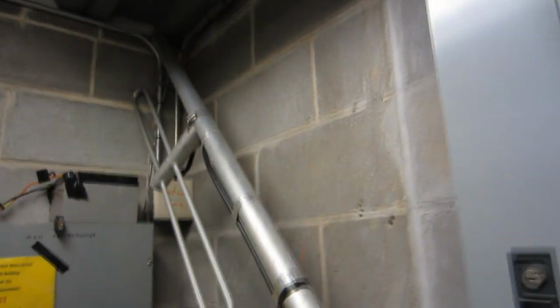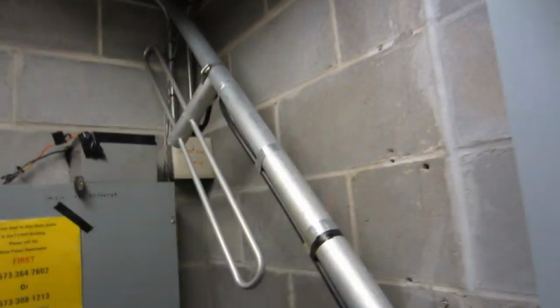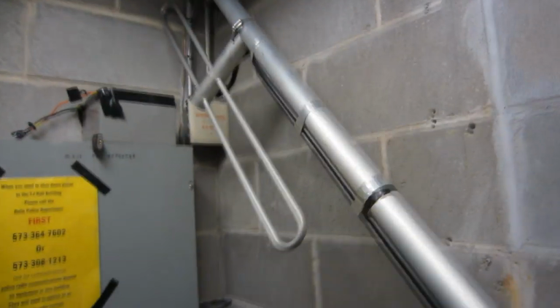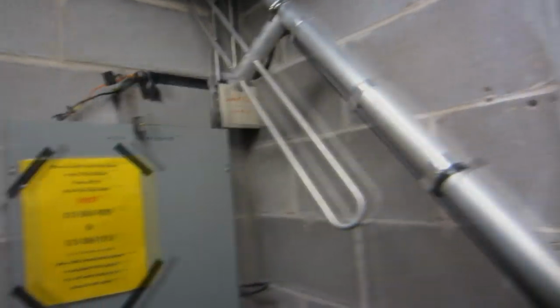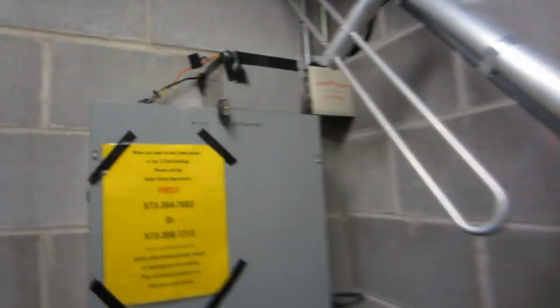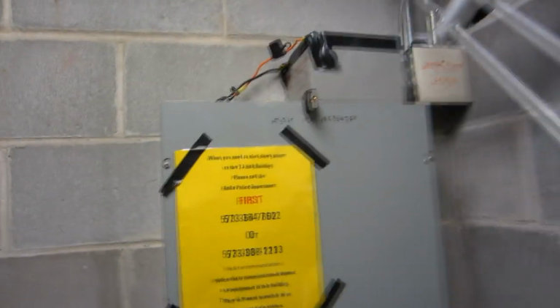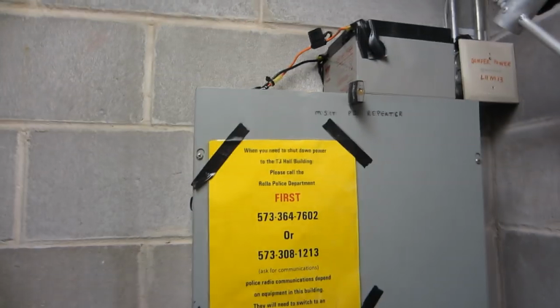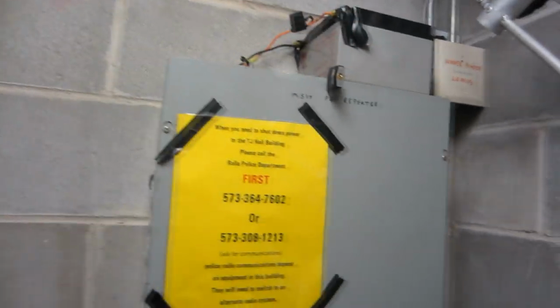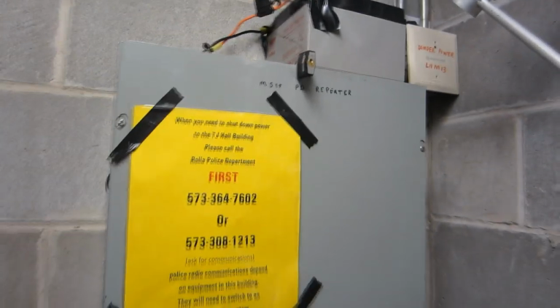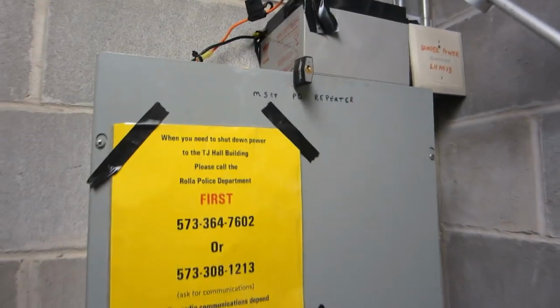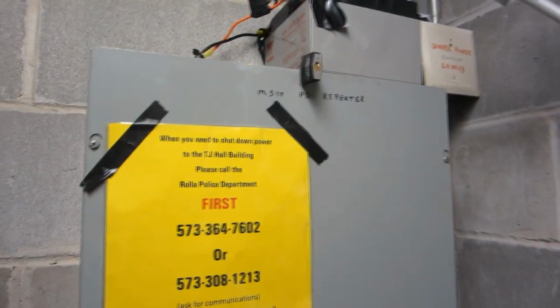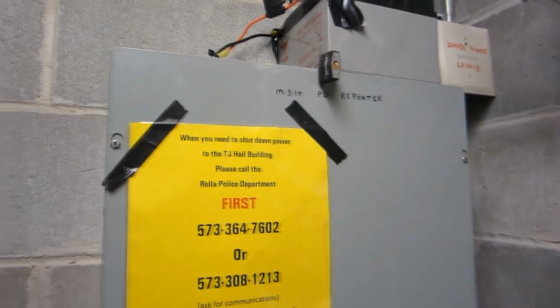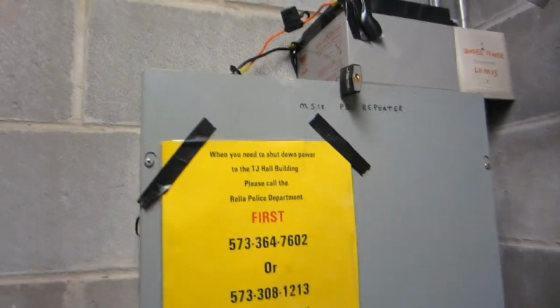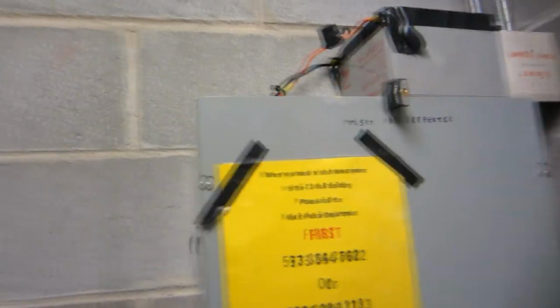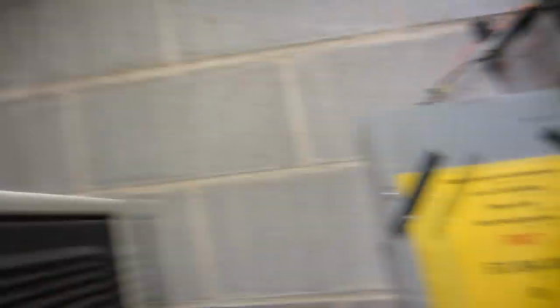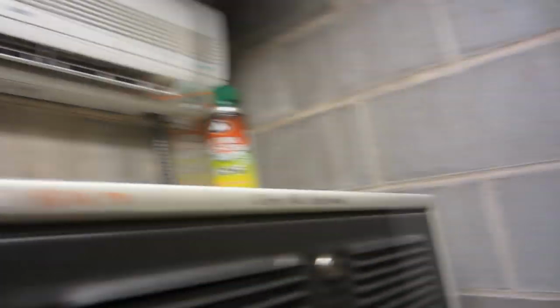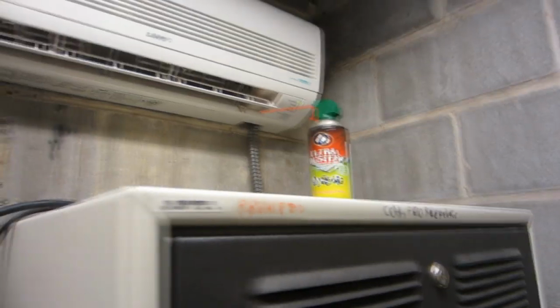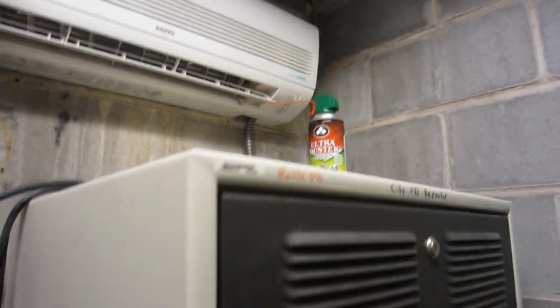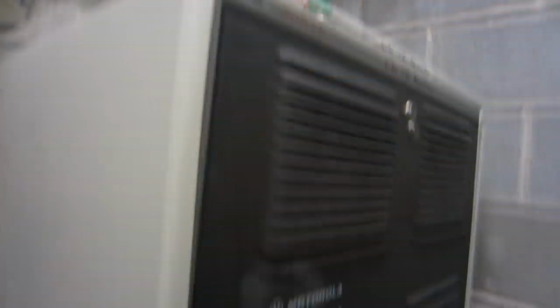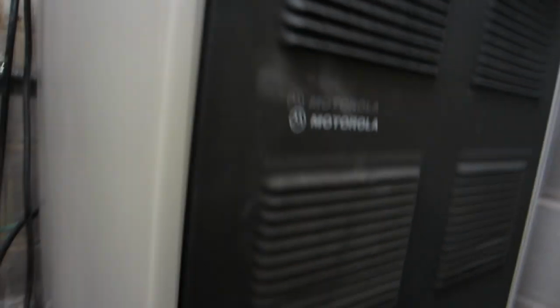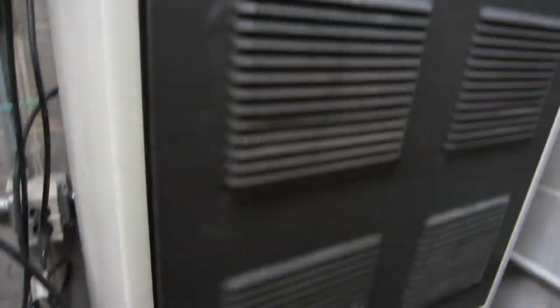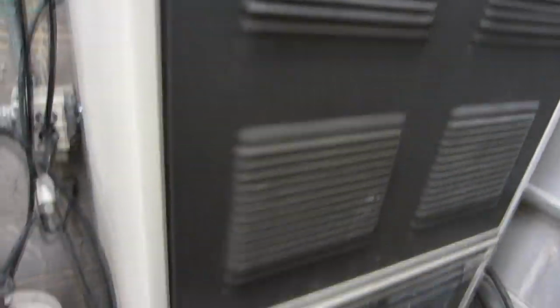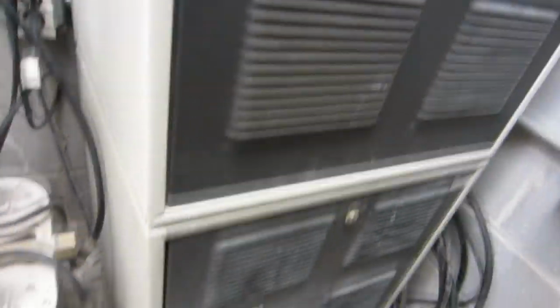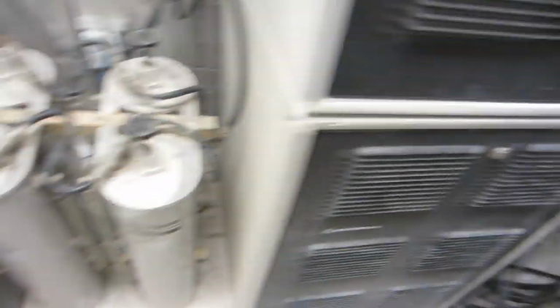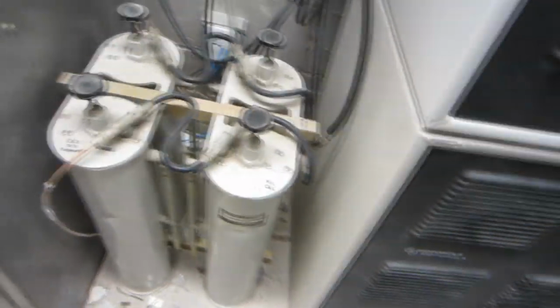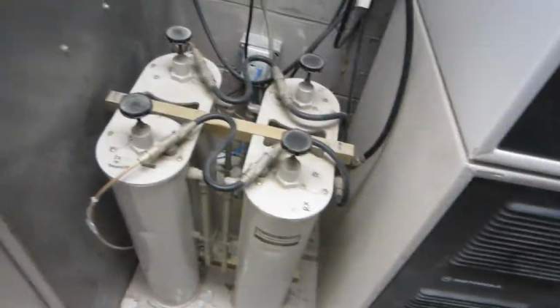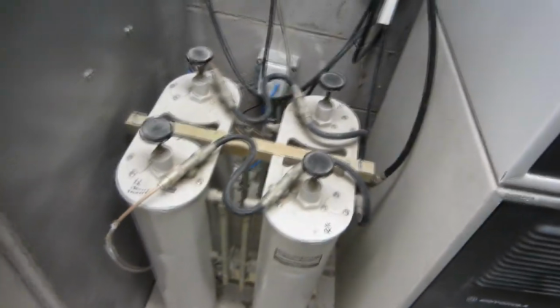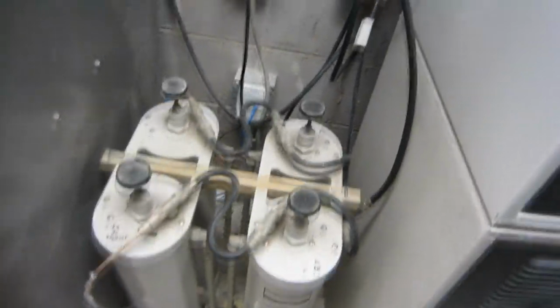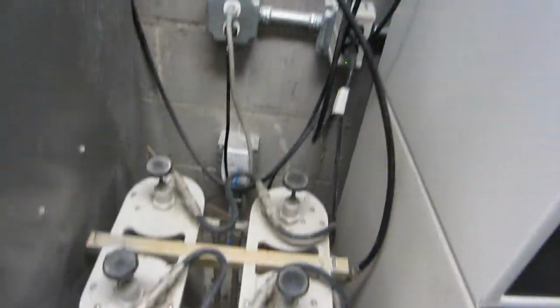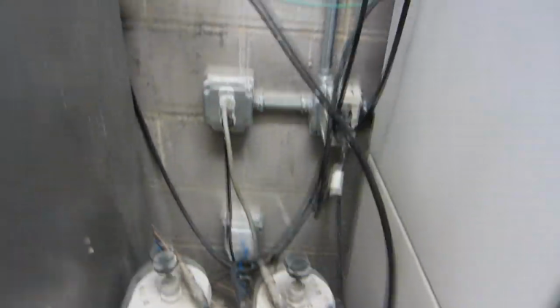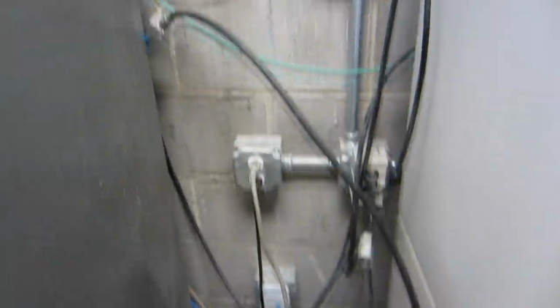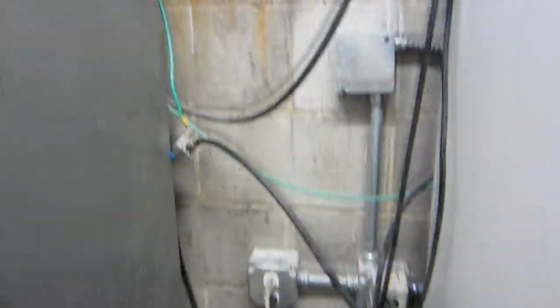And some antenna. There's a Missouri S&T police repeater with a battery on top. And here's a city police repeater, and I can't open it. Here's our duplexer cans, and that's about it.